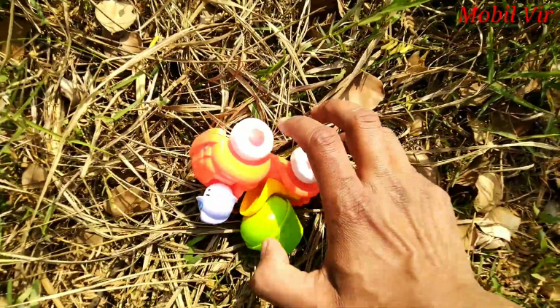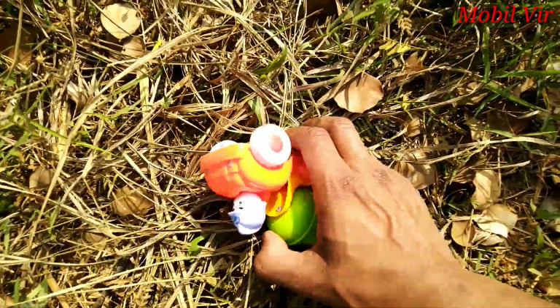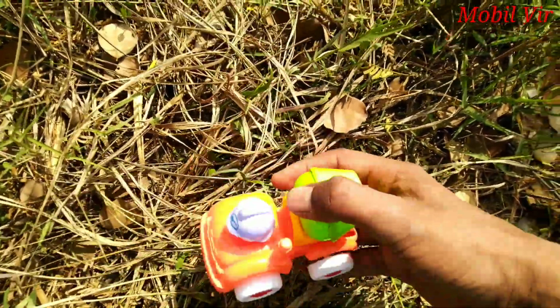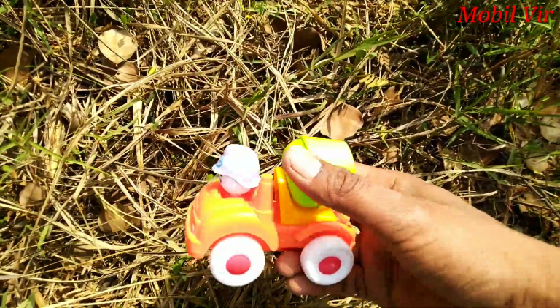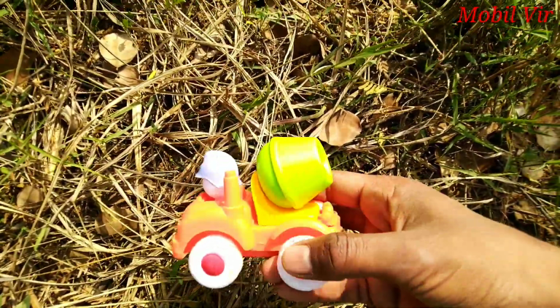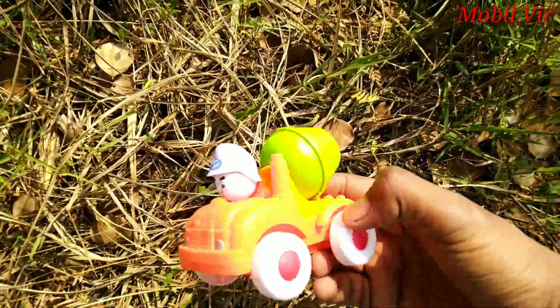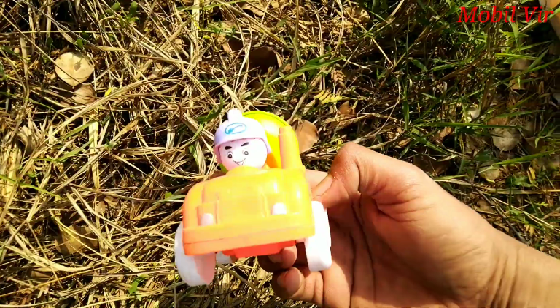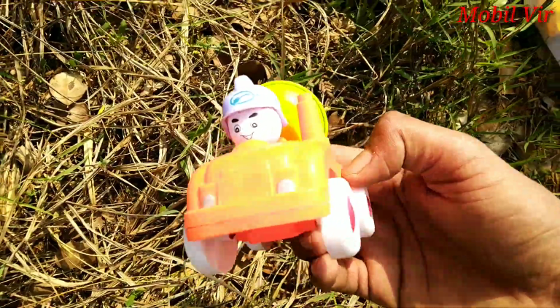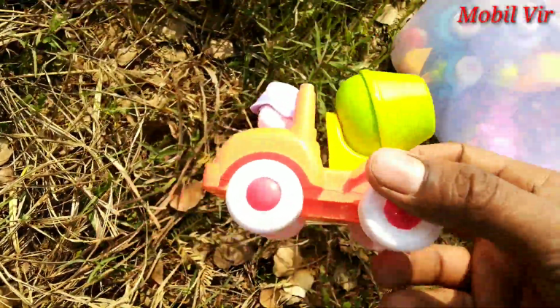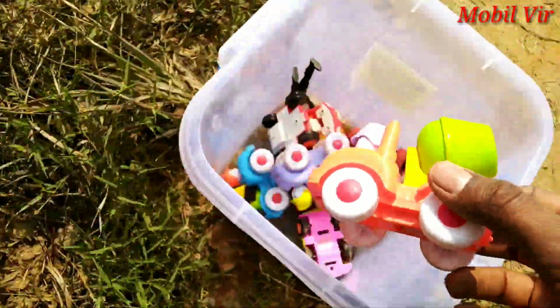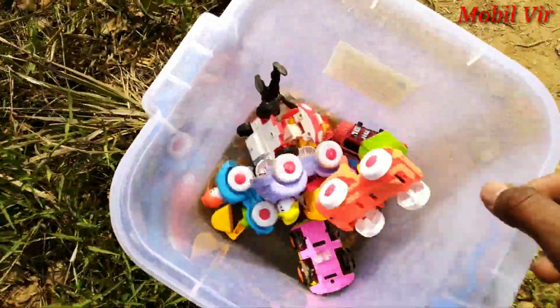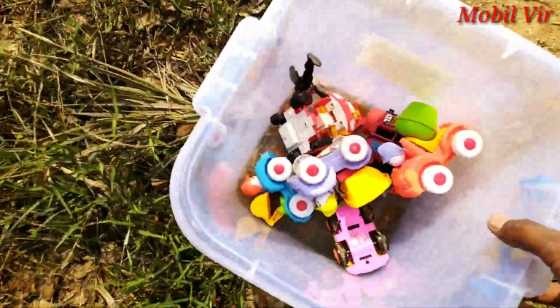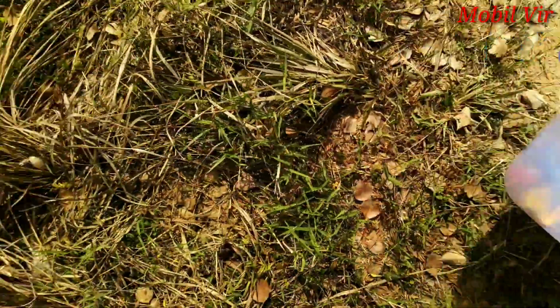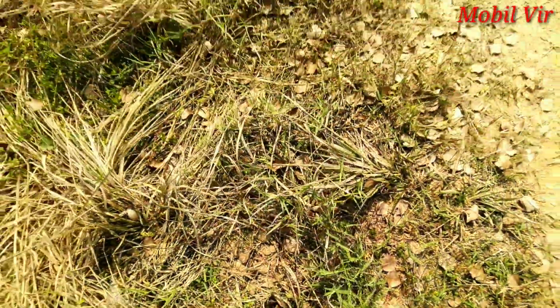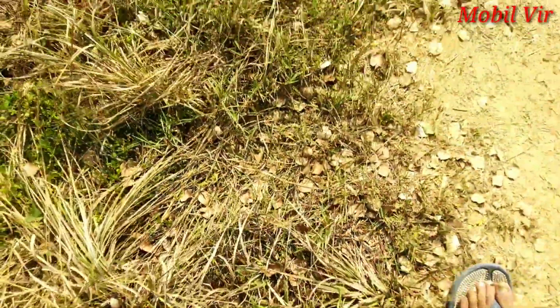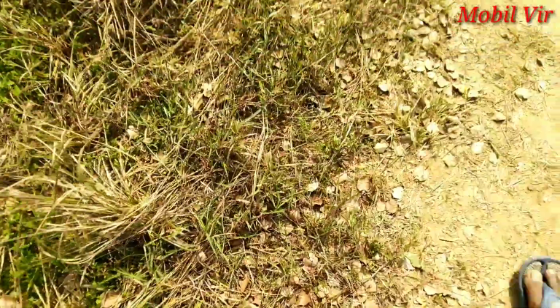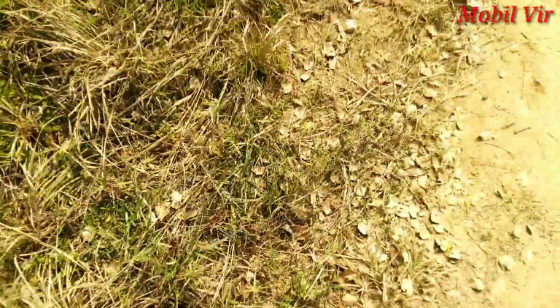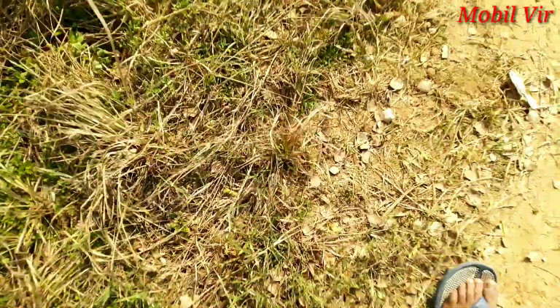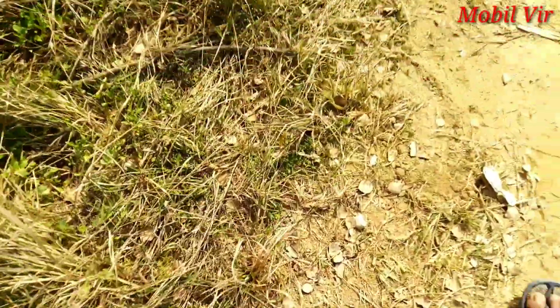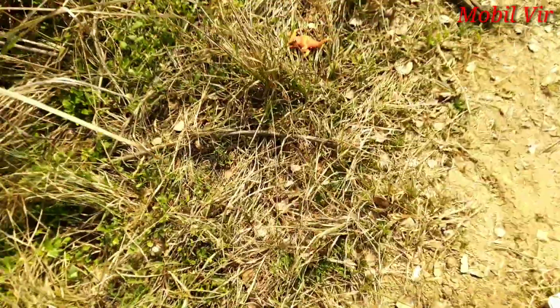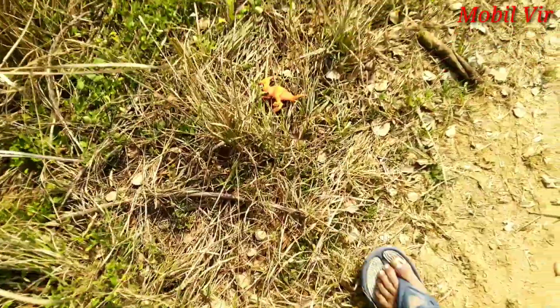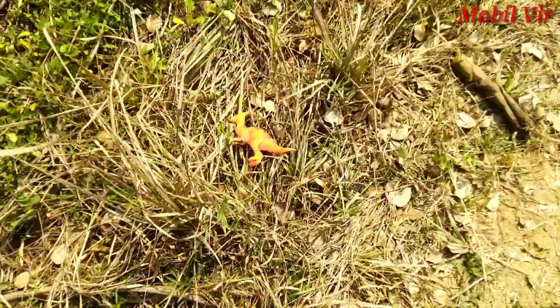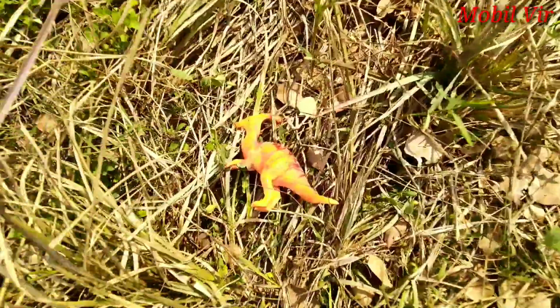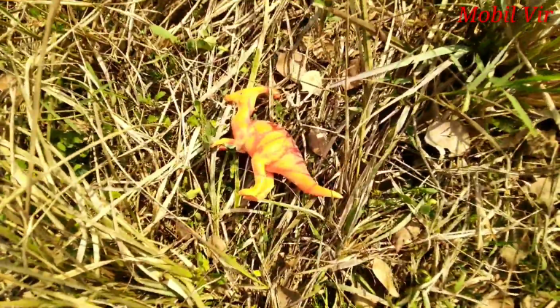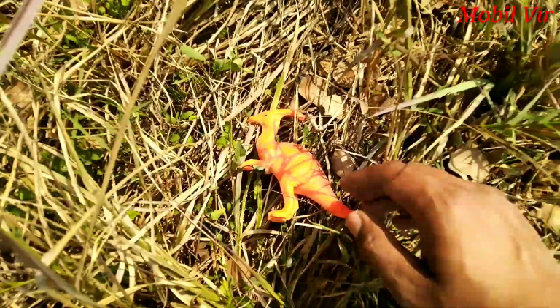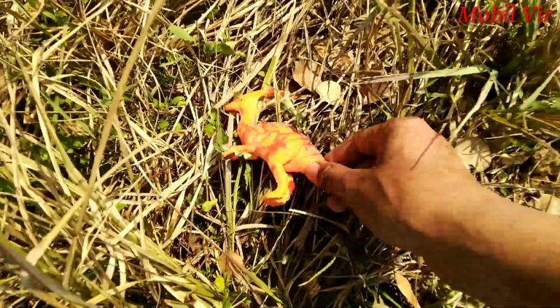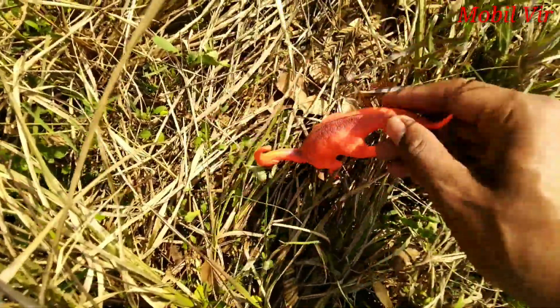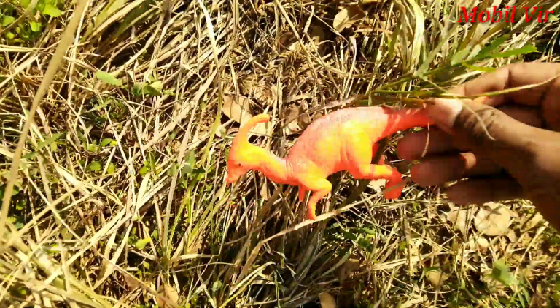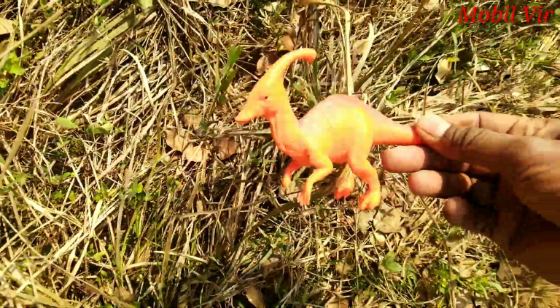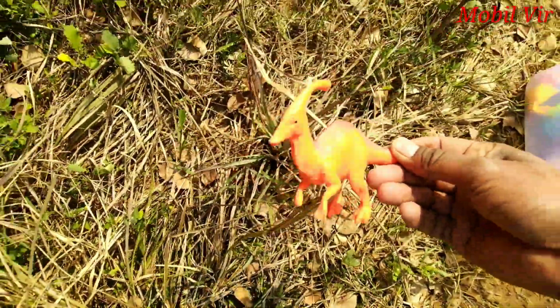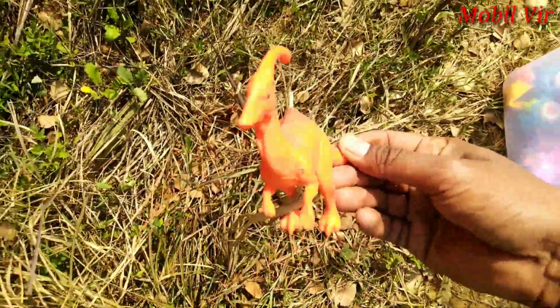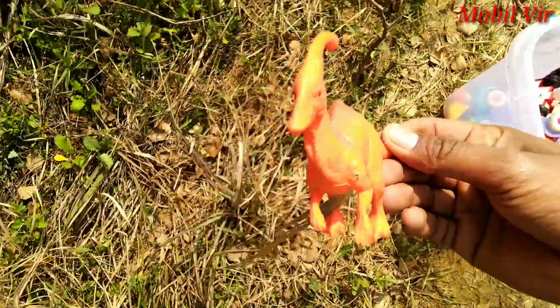It's a mixer truck! Hello — it's a dinosaur!